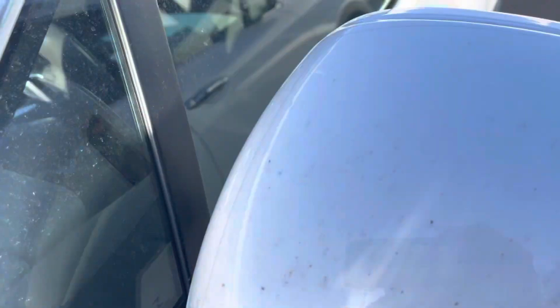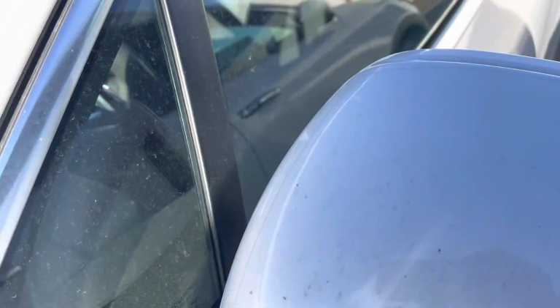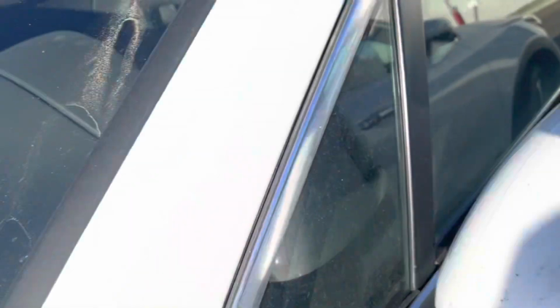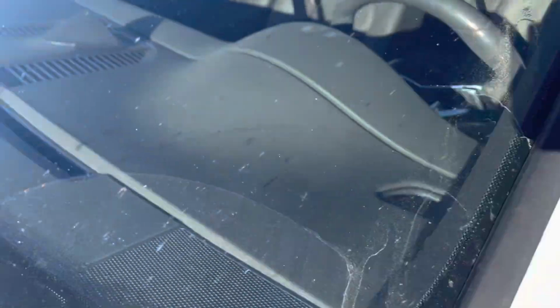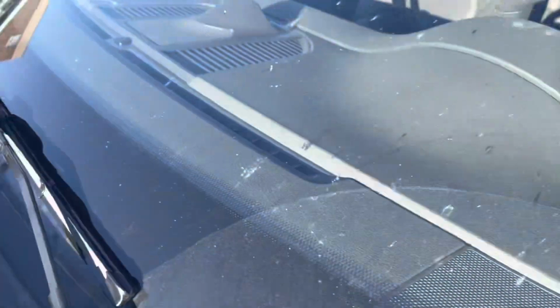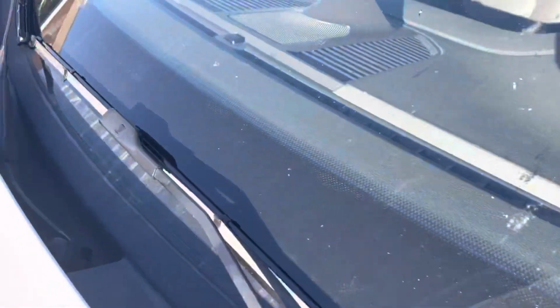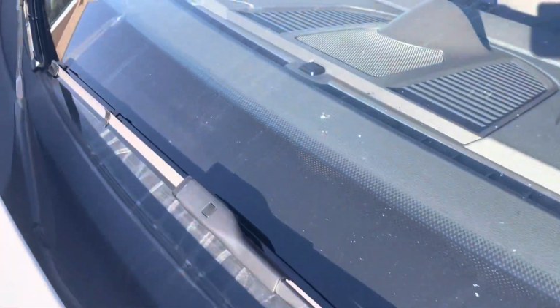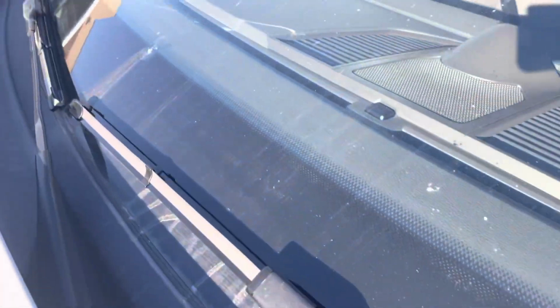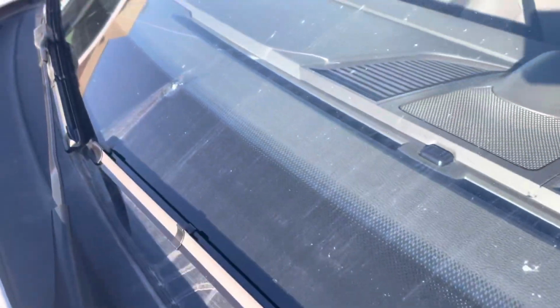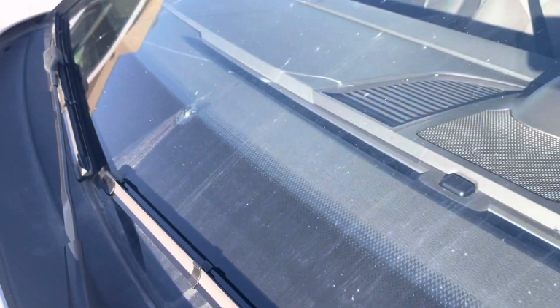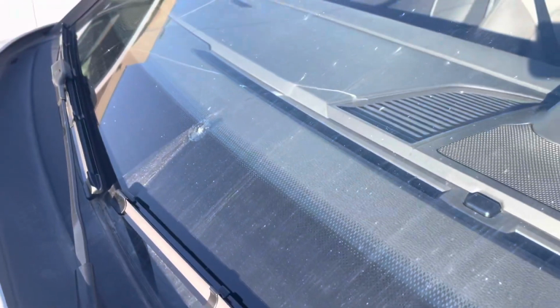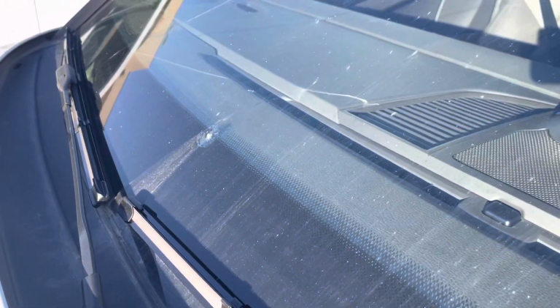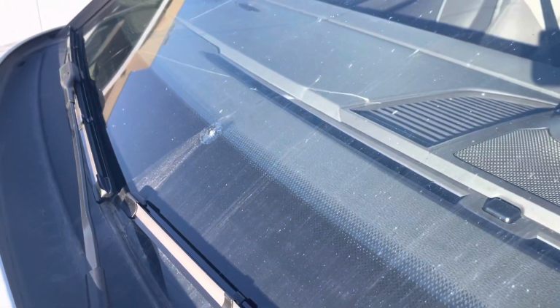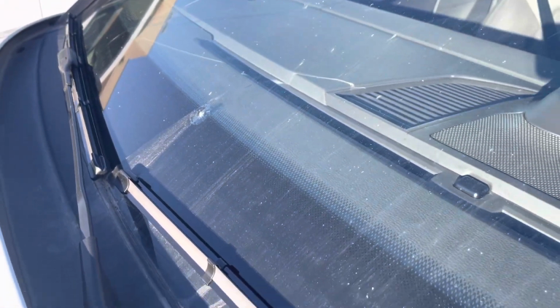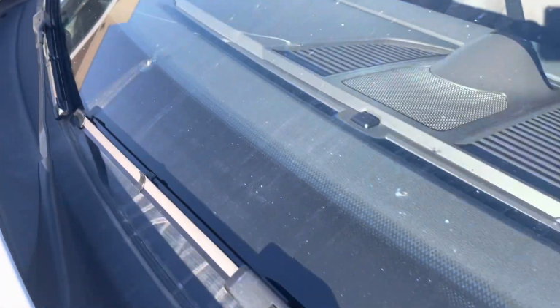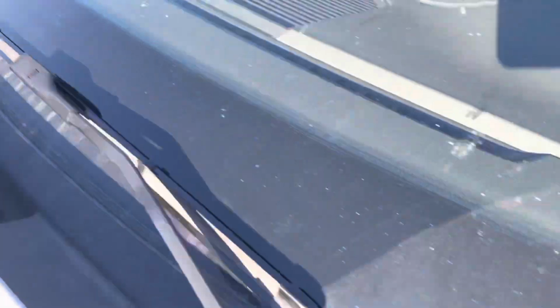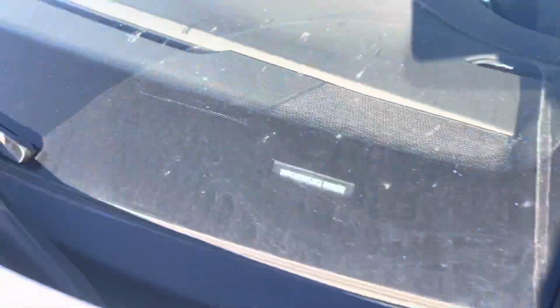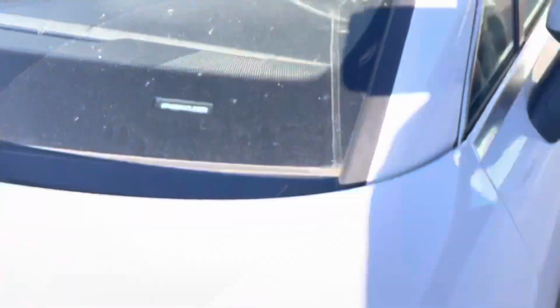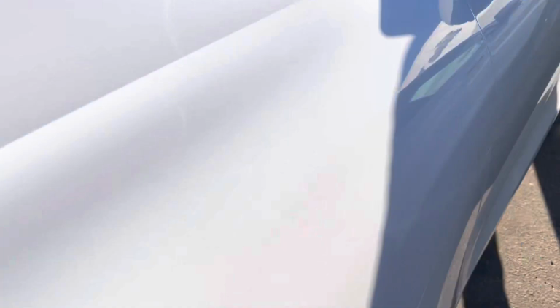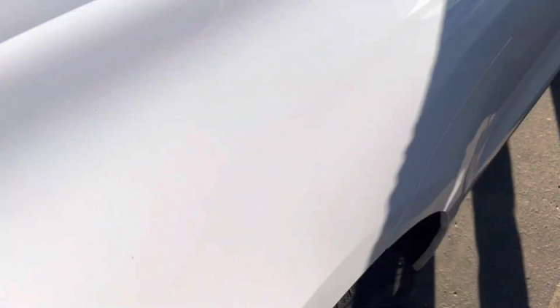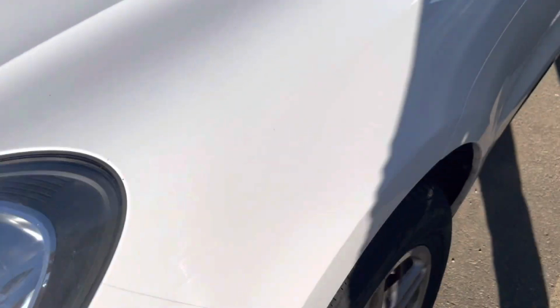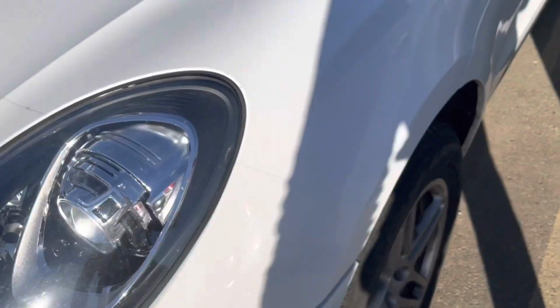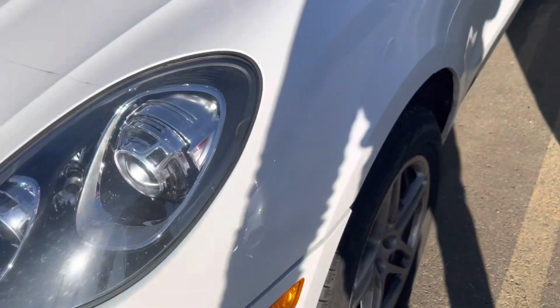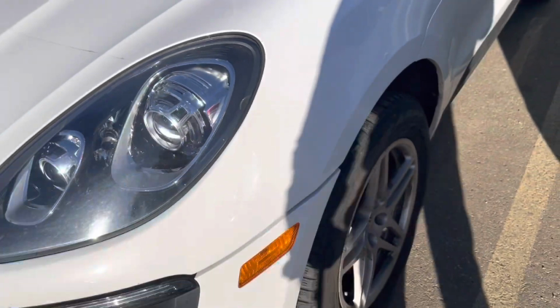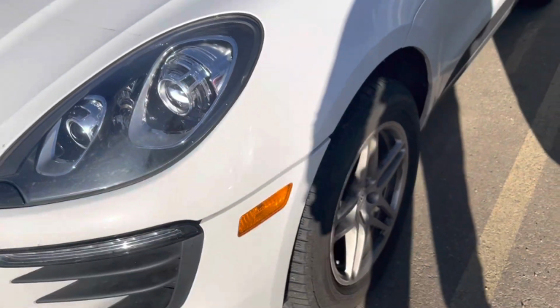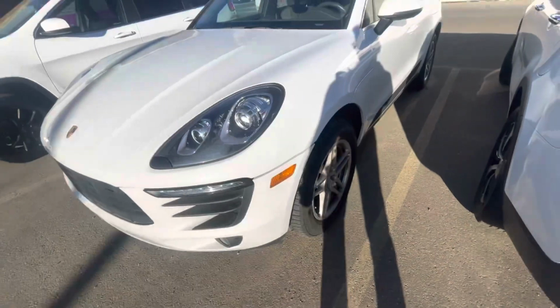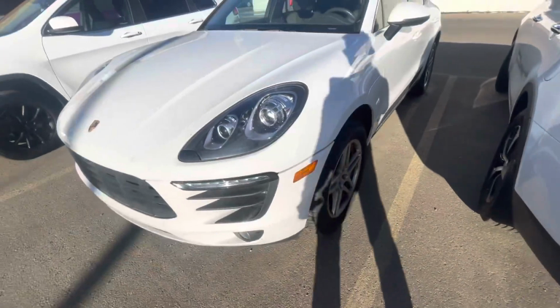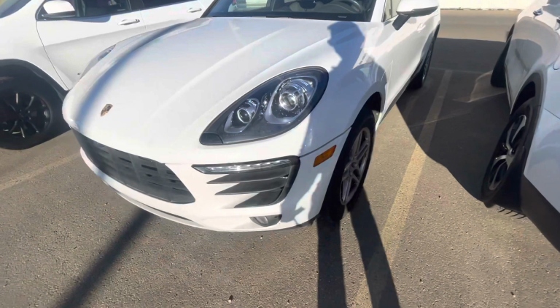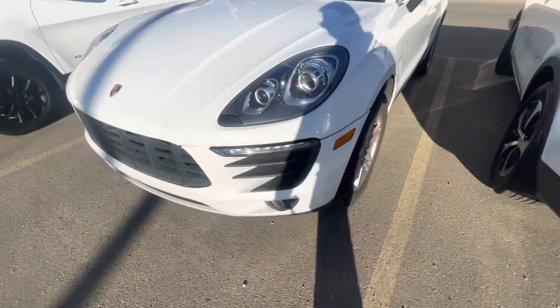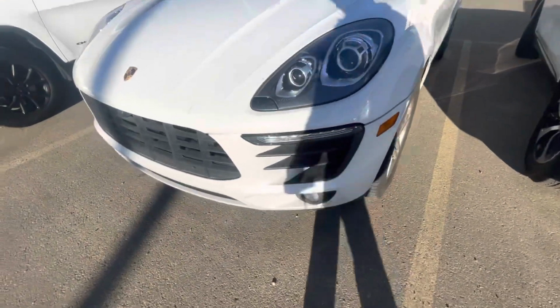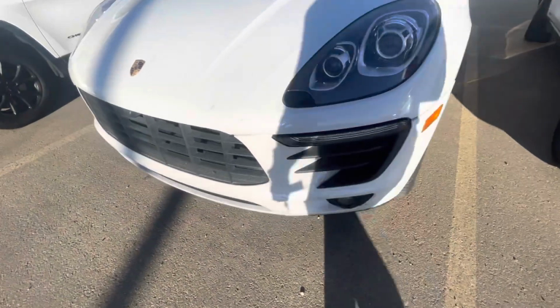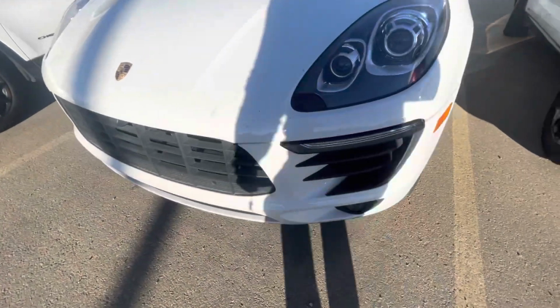There is a slight crack on the windshield as you can see over here. Other than that, the vehicle looks pretty mint.